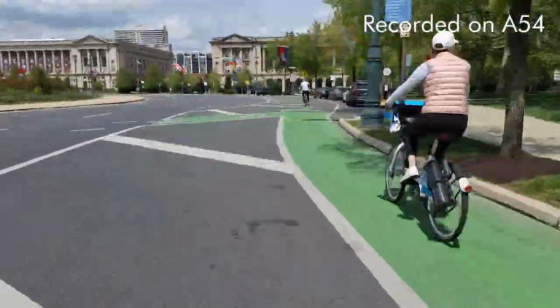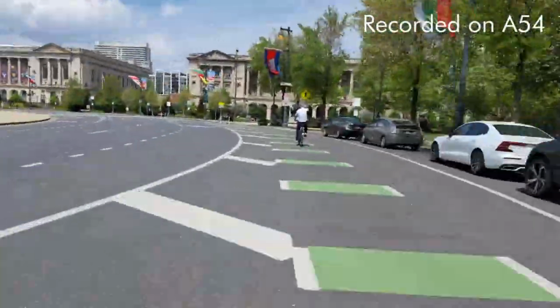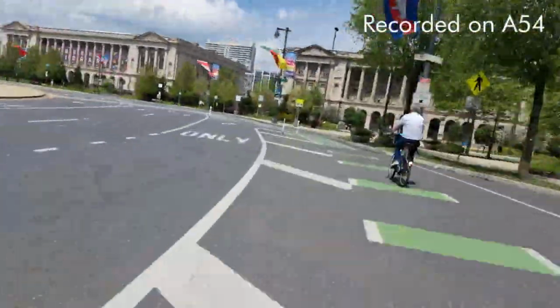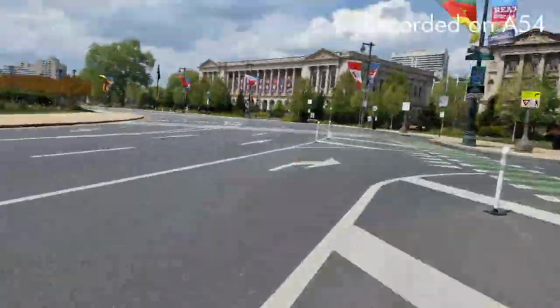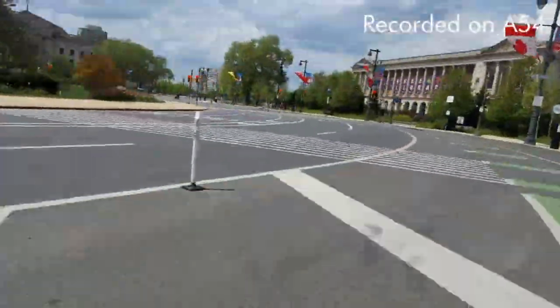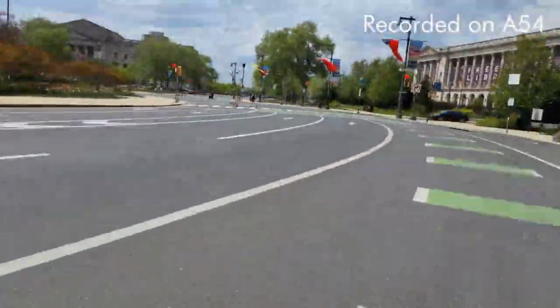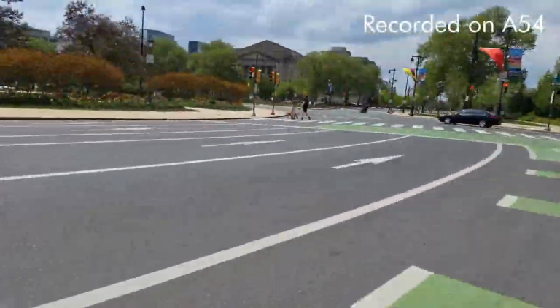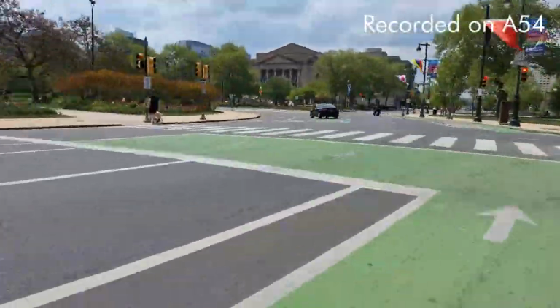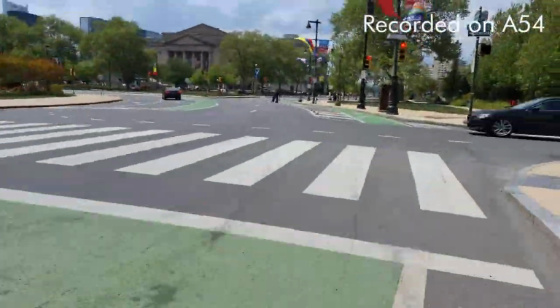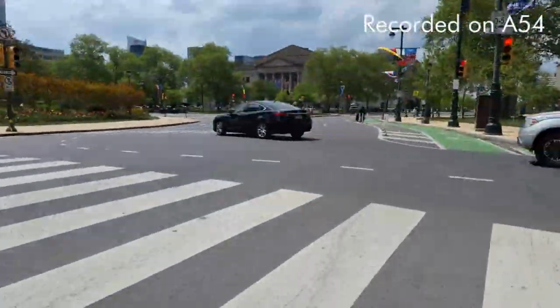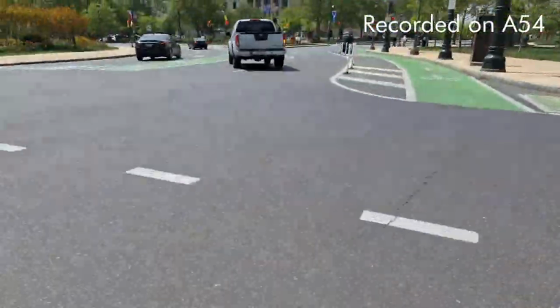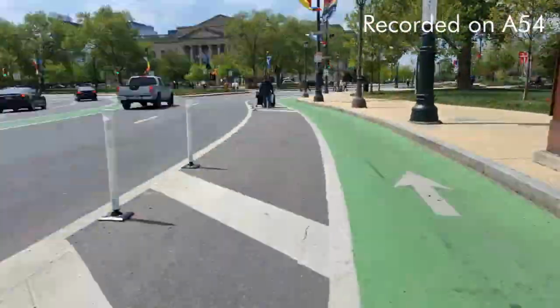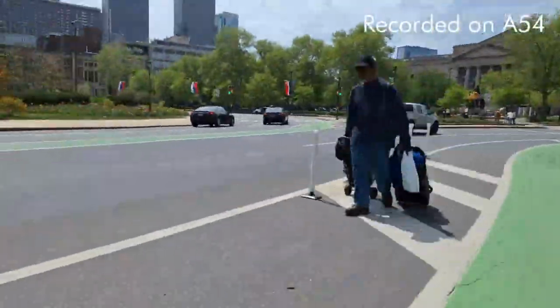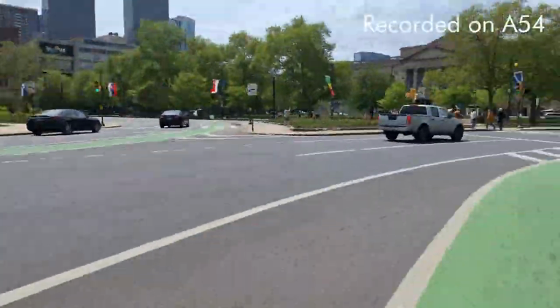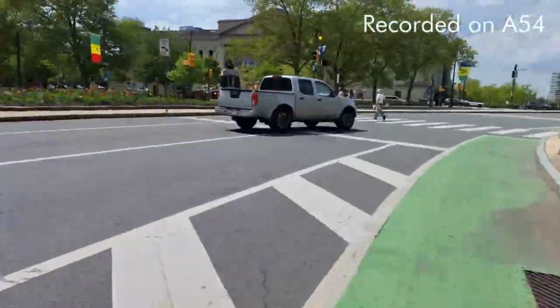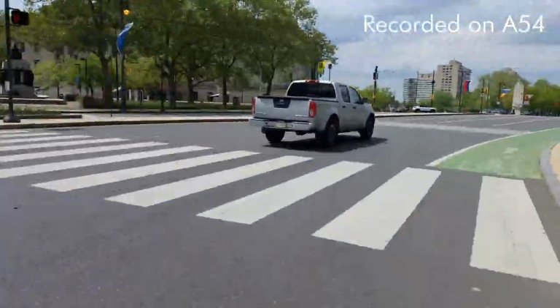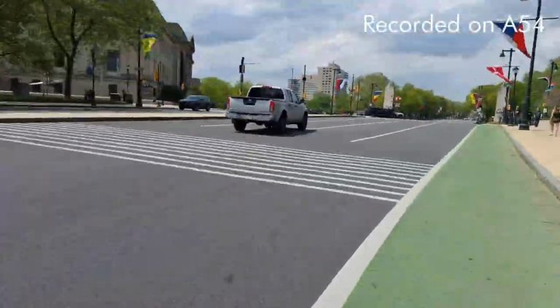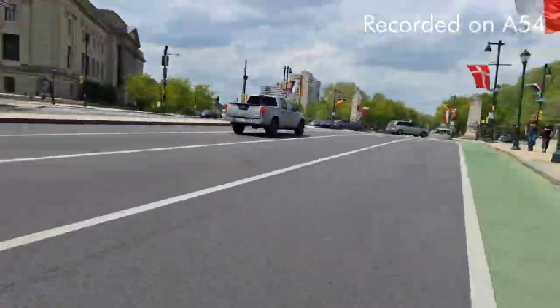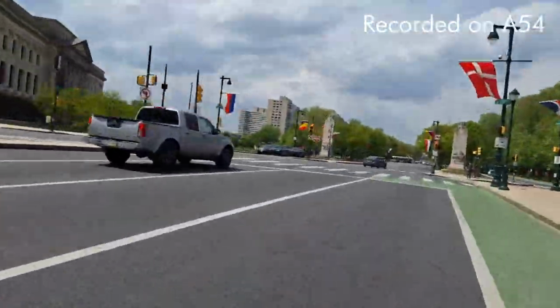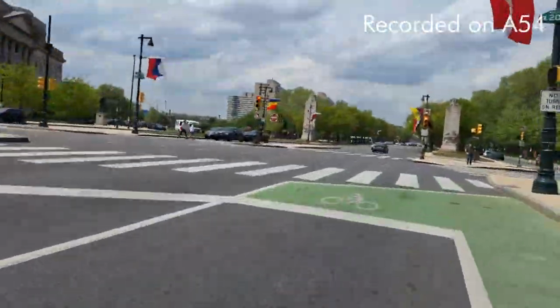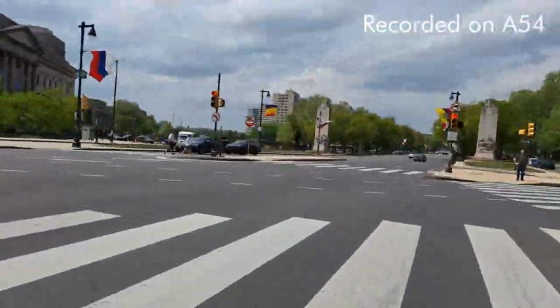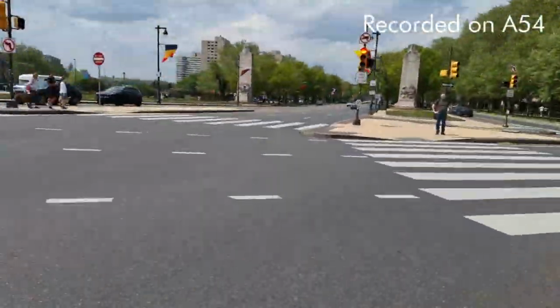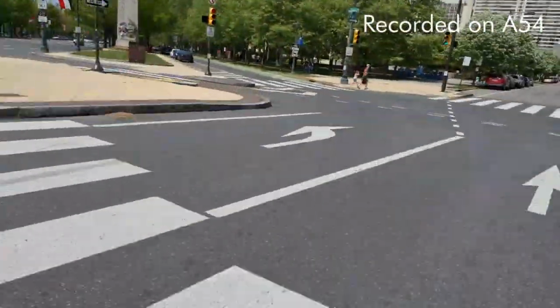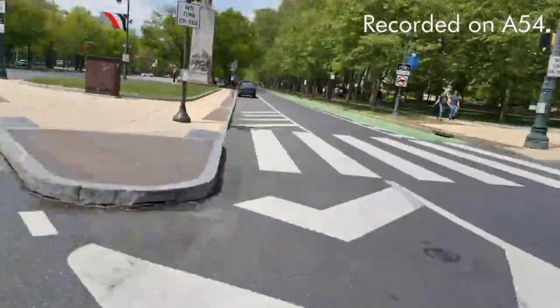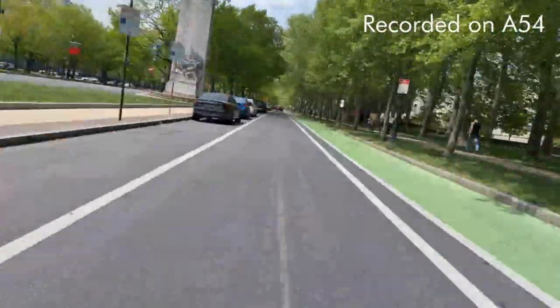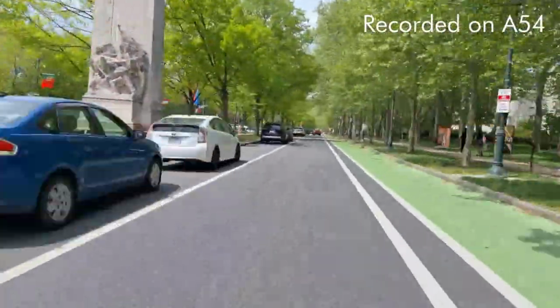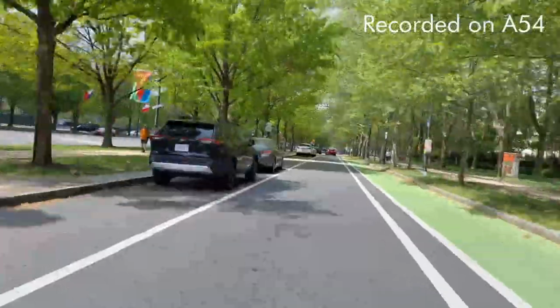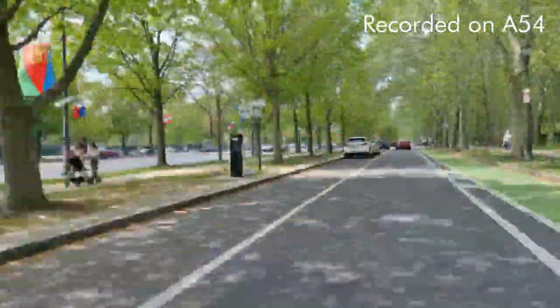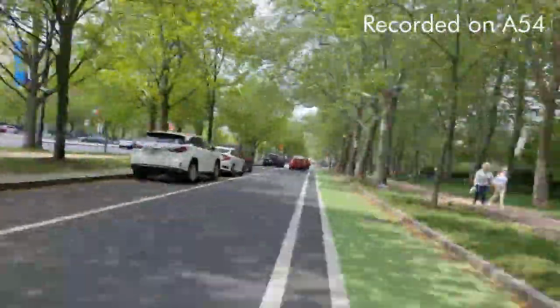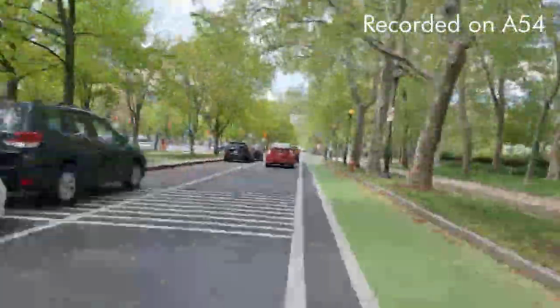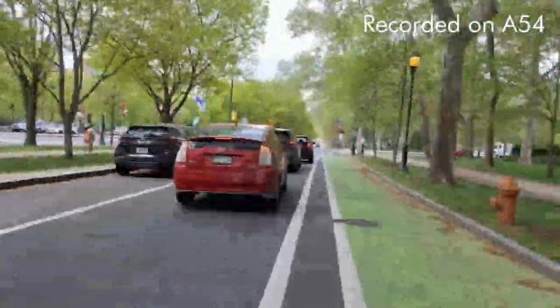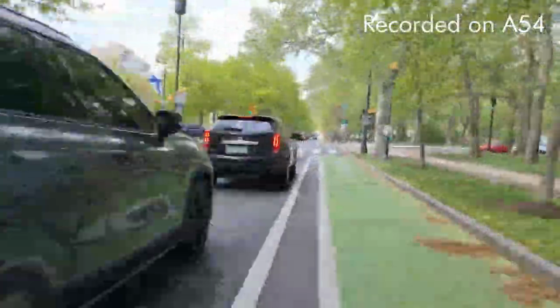I heard that they were doing some antique slash art show down by the museum. I'm not sure if I'll go in, but I do want to stop by and grab a quick picture to show you what the A54 is capable of.